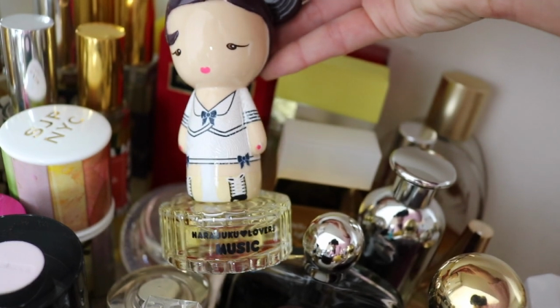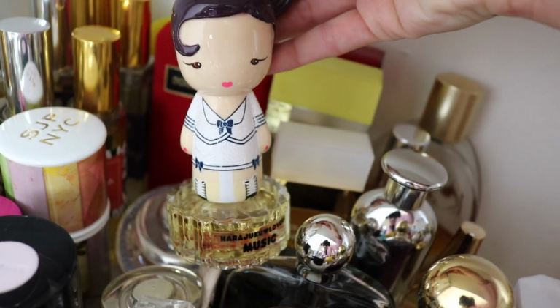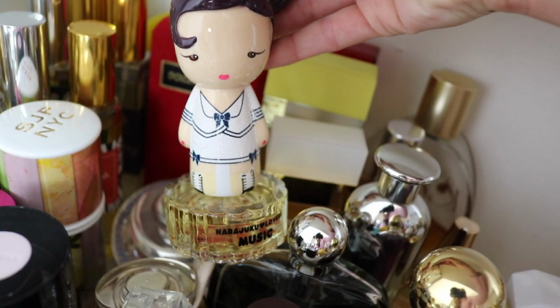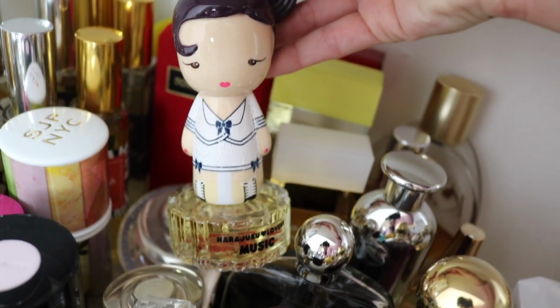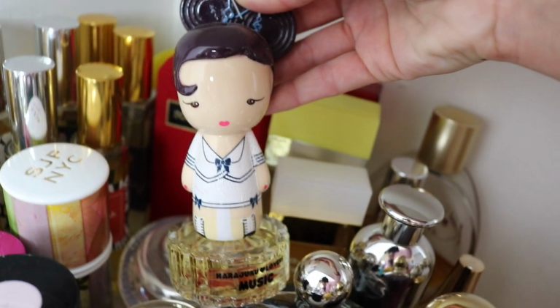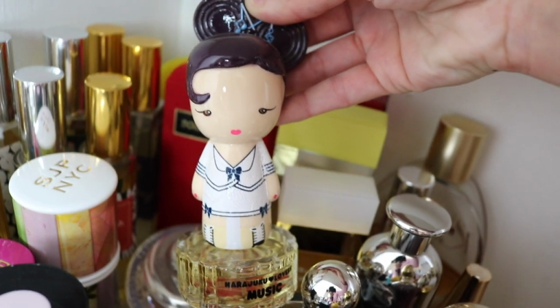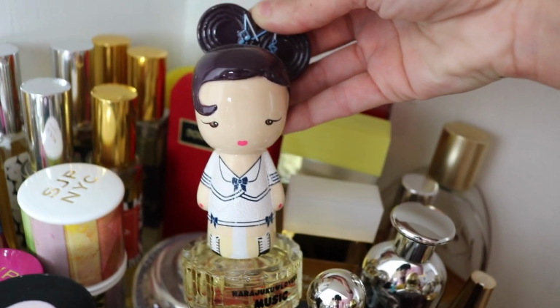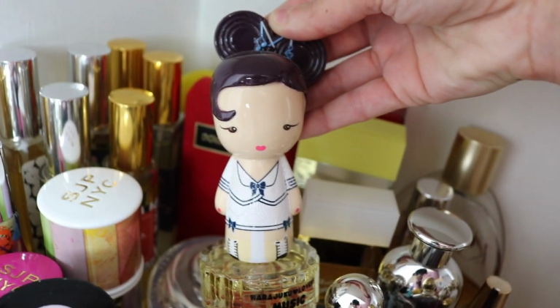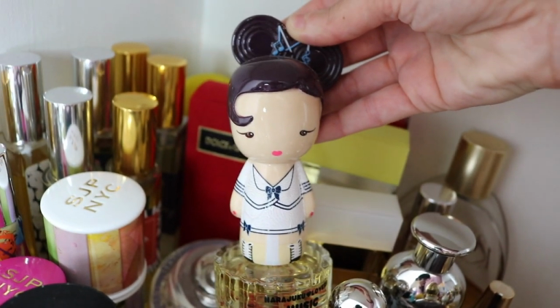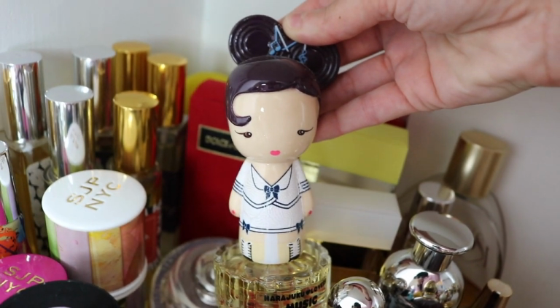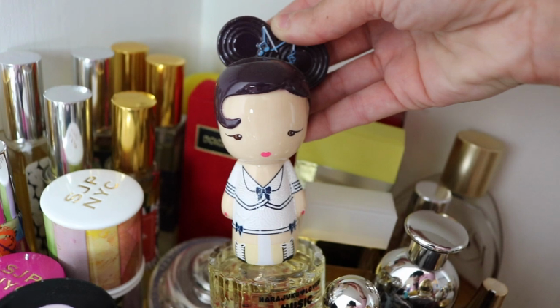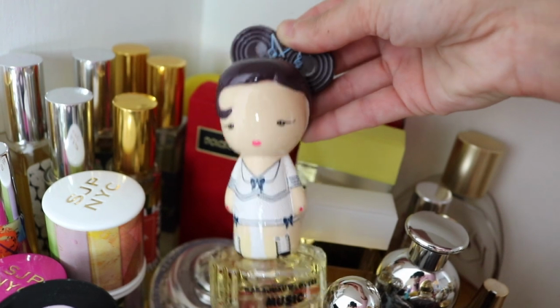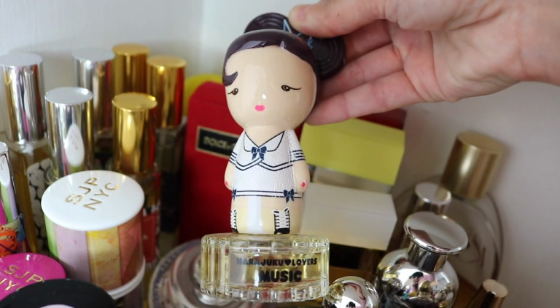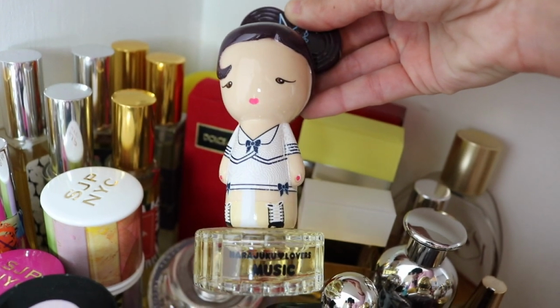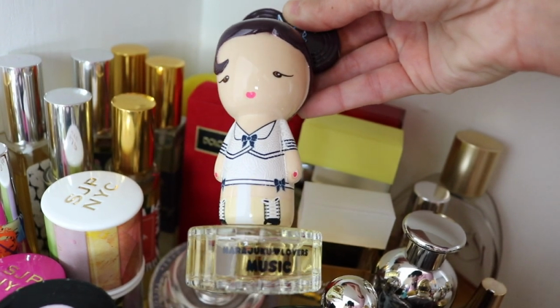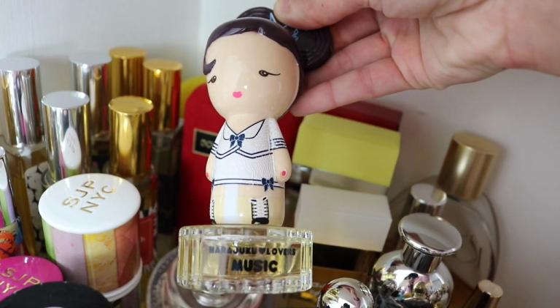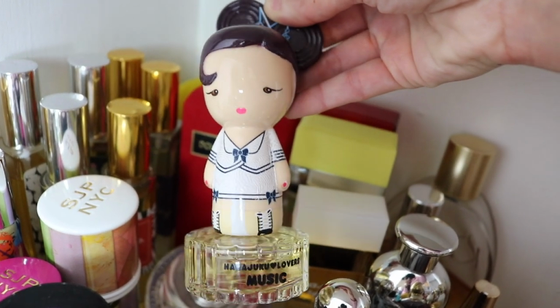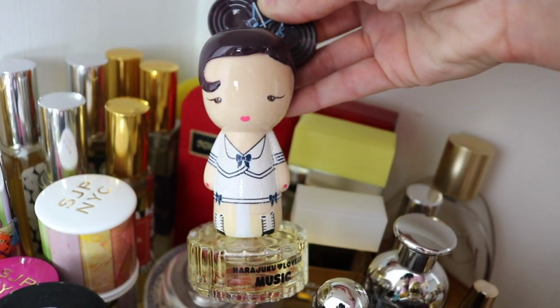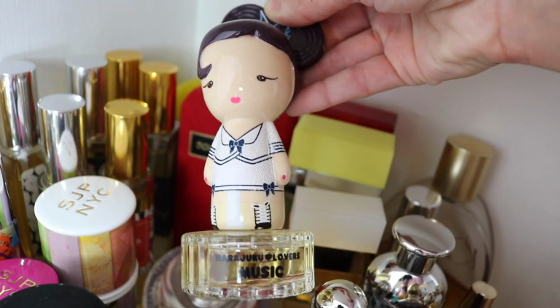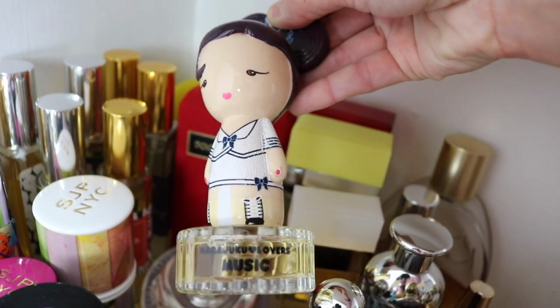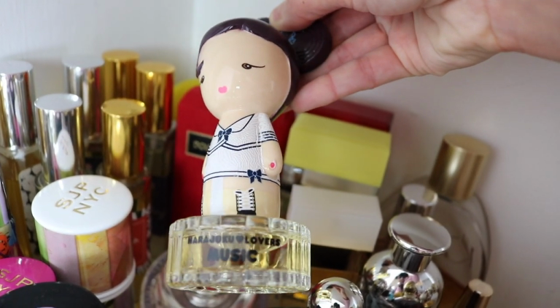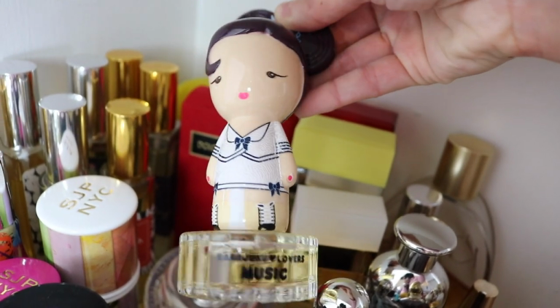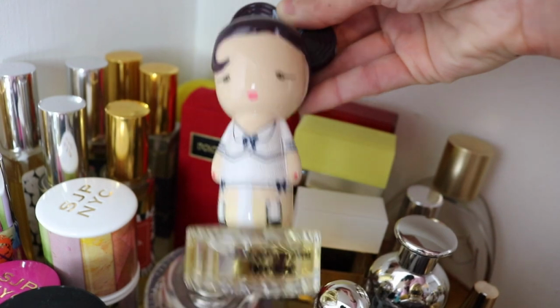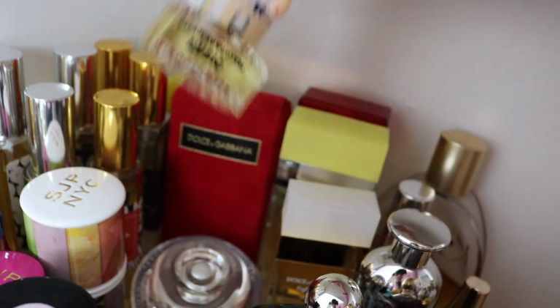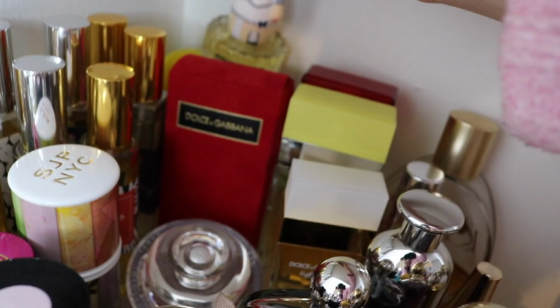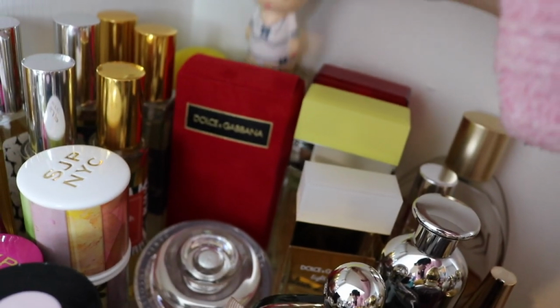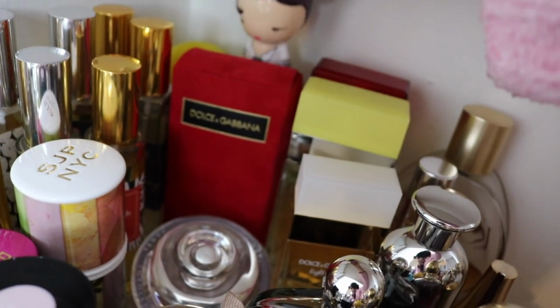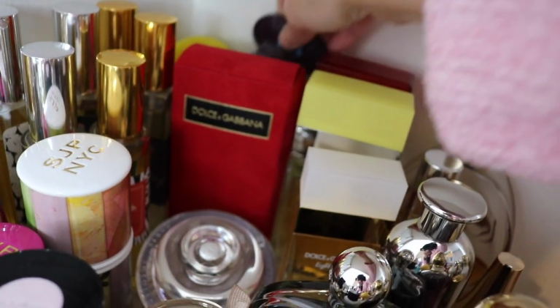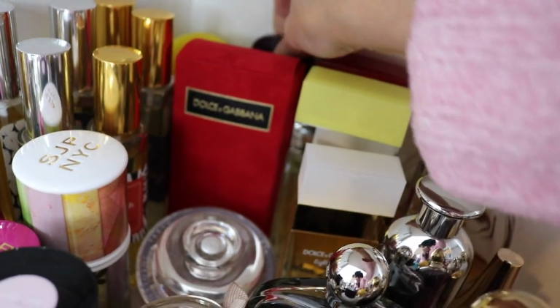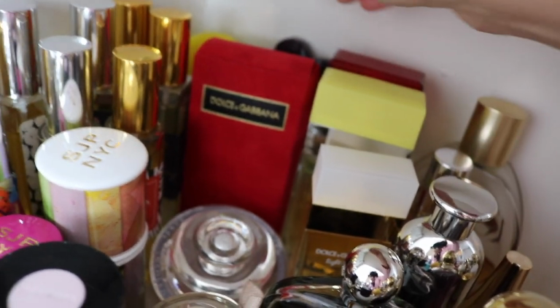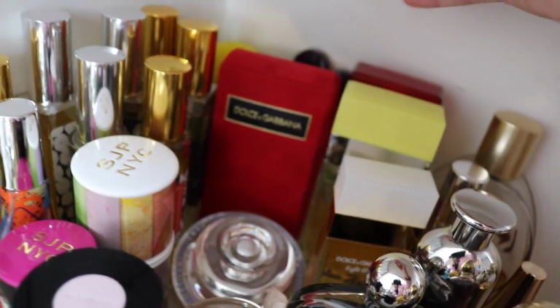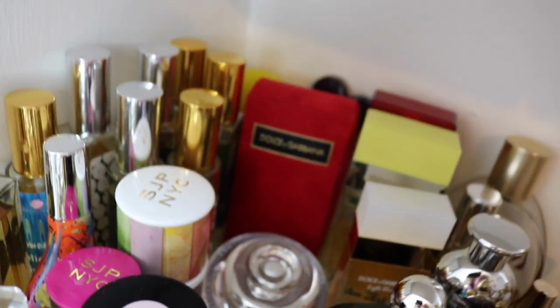This is Music. I used to wear this like such a long time ago back in the 2000s. It's cute though. I keep it just for the bottle and because it's something I used to wear.